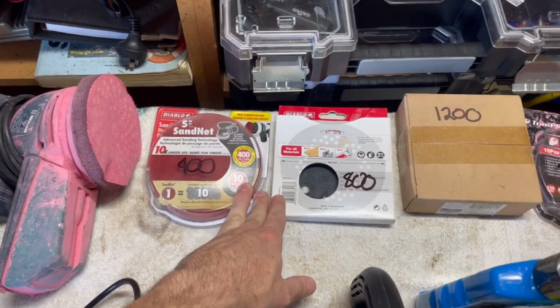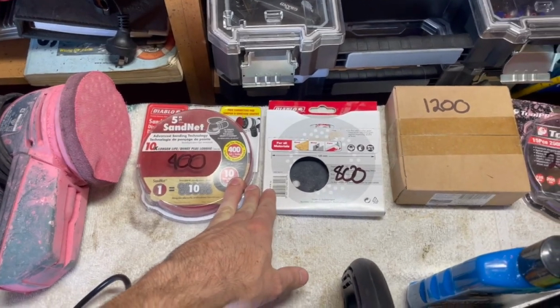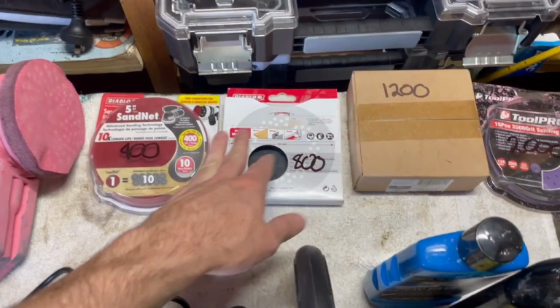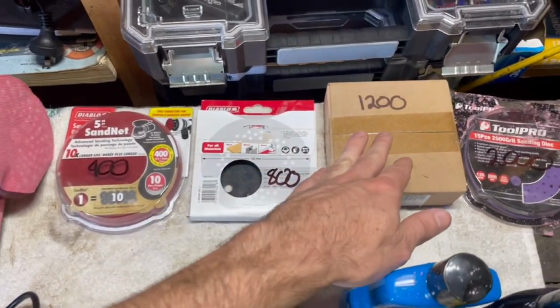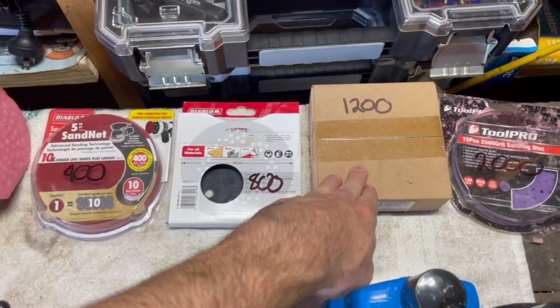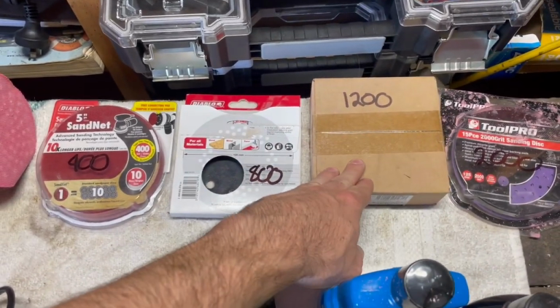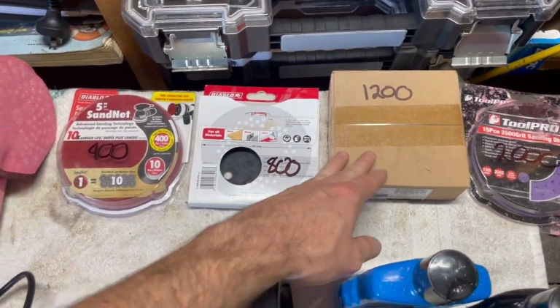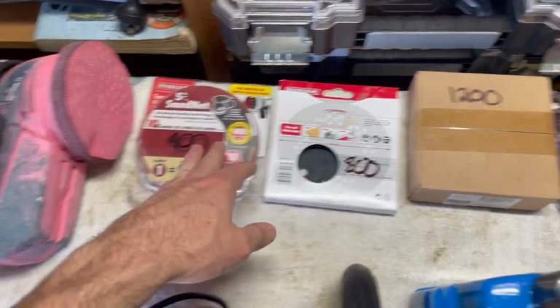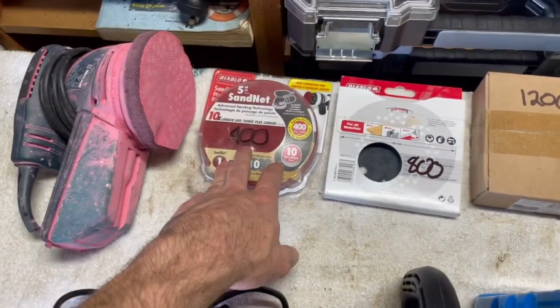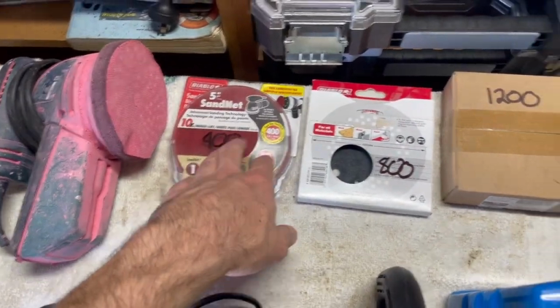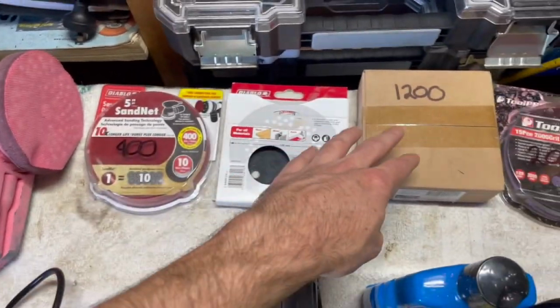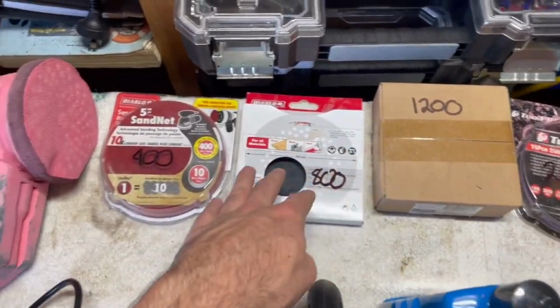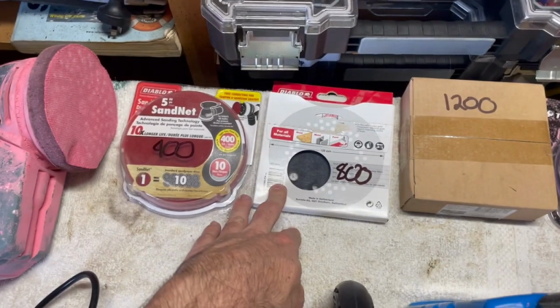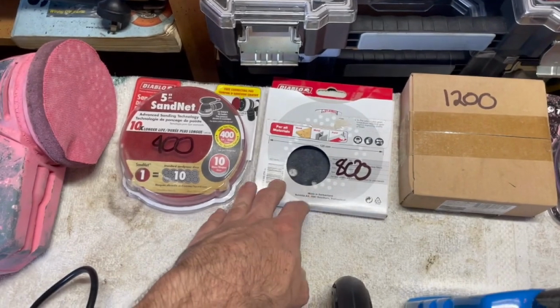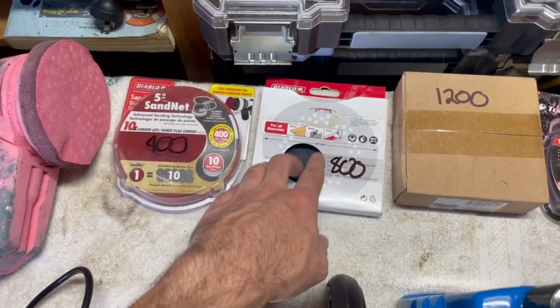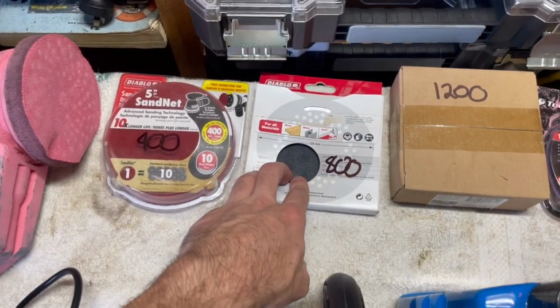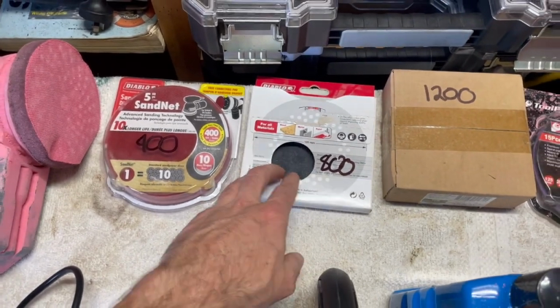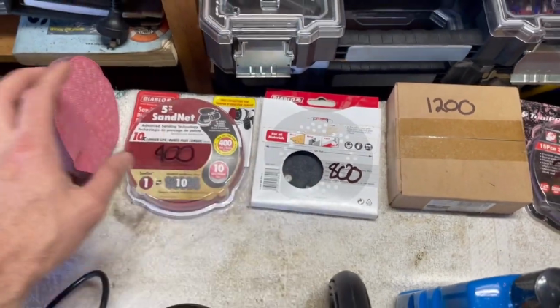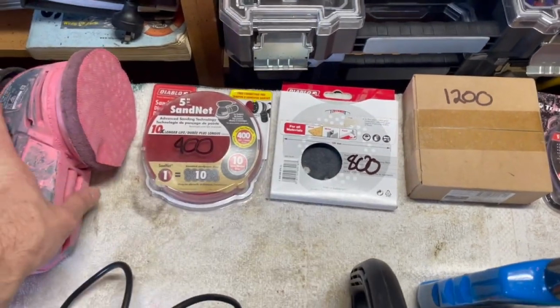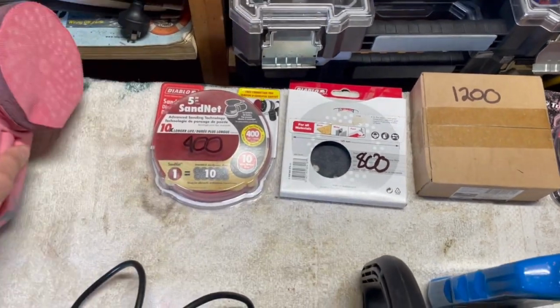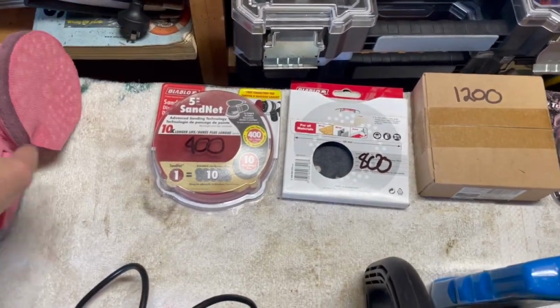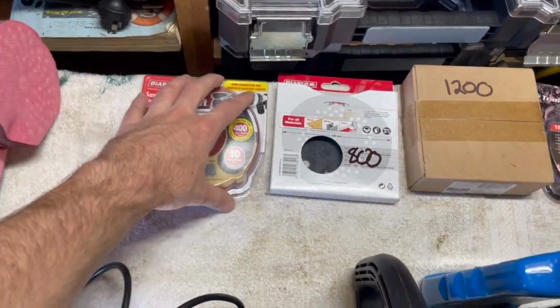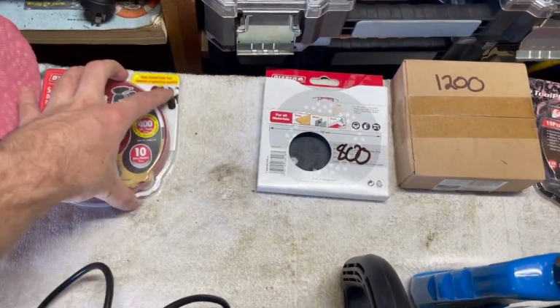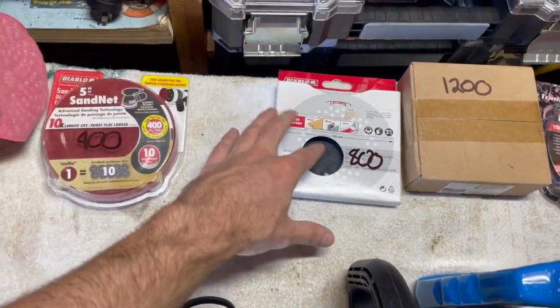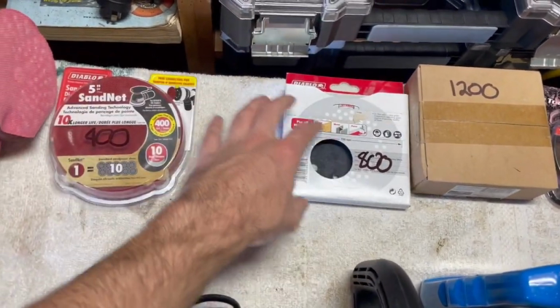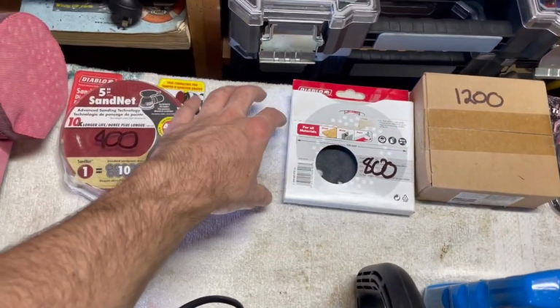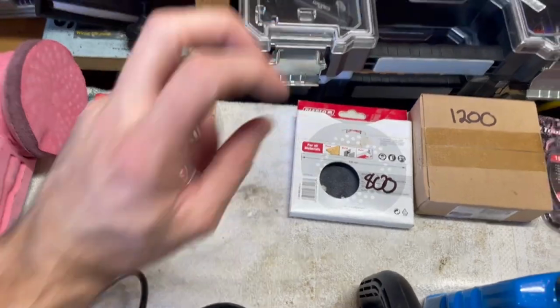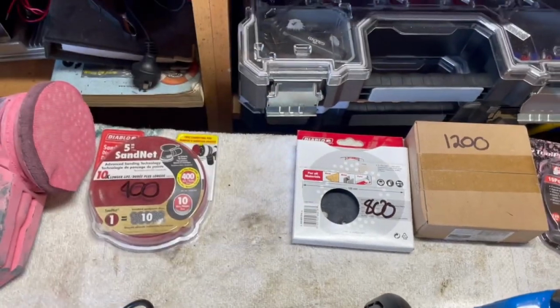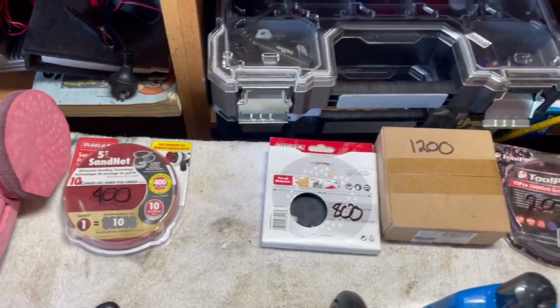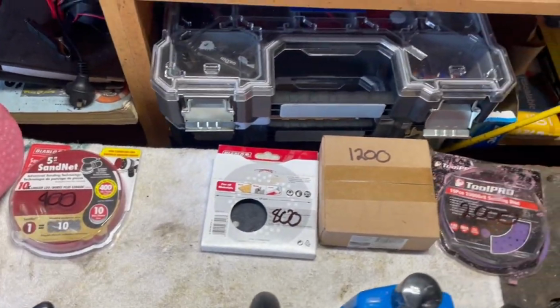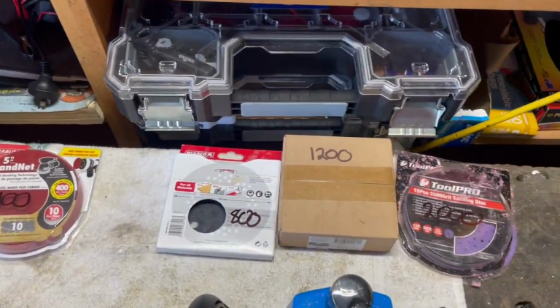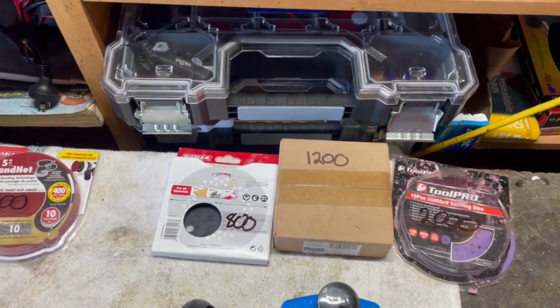I missed 600 grit because I didn't have any. When I got onto 1200 there were still scratches from the 400, so I had to go back to 800 and do it again. So if I'm doing this again, I would add a 600 grit pass in there.